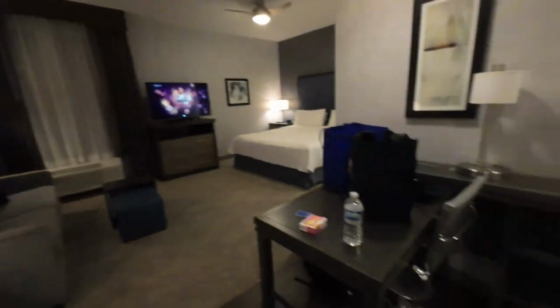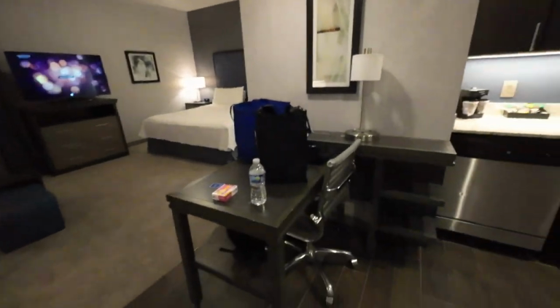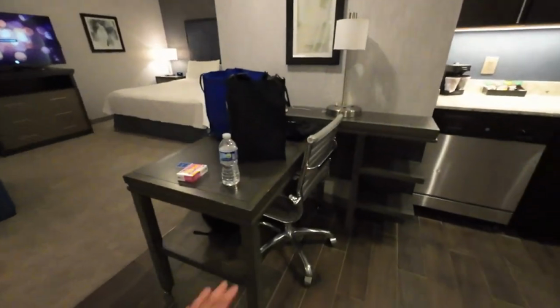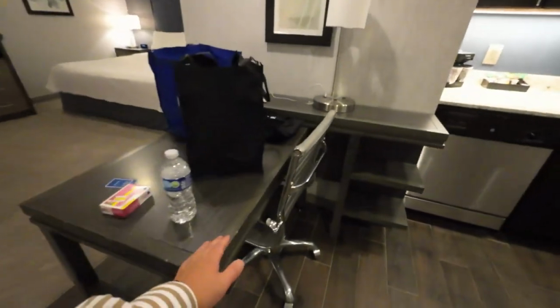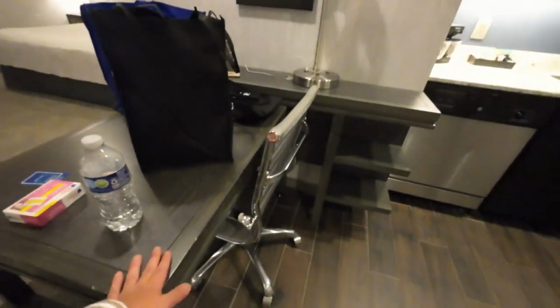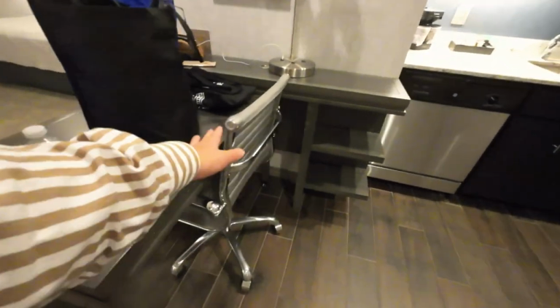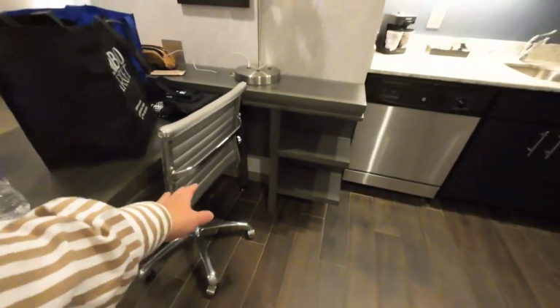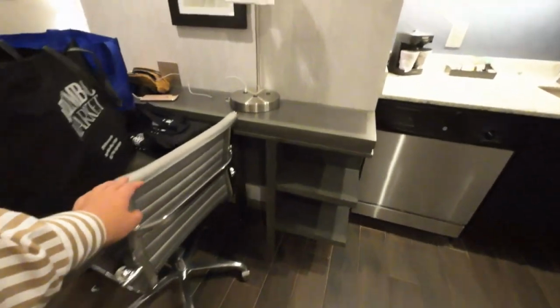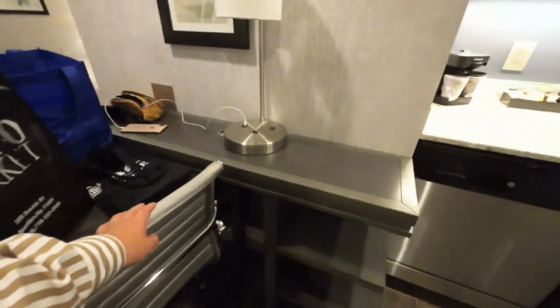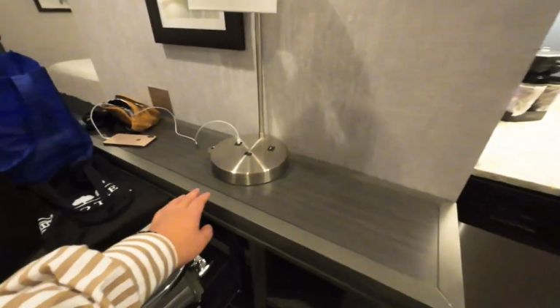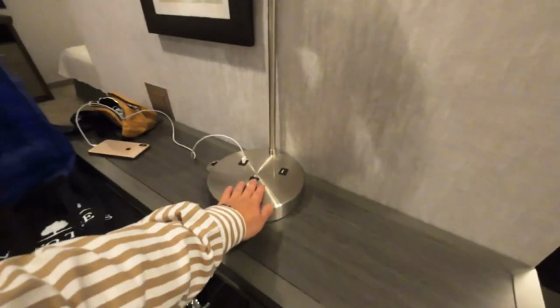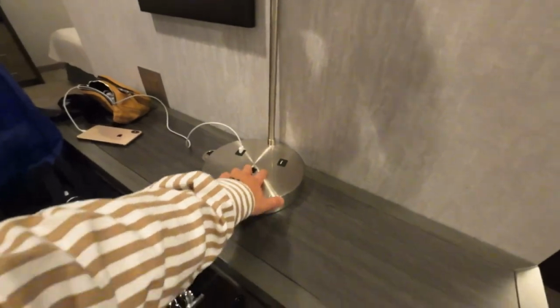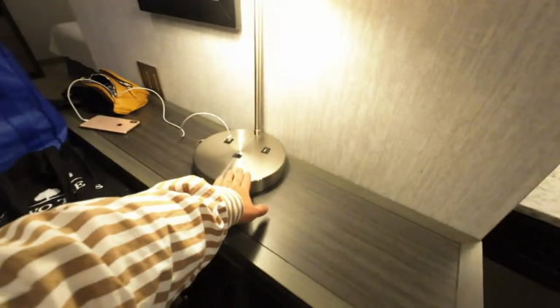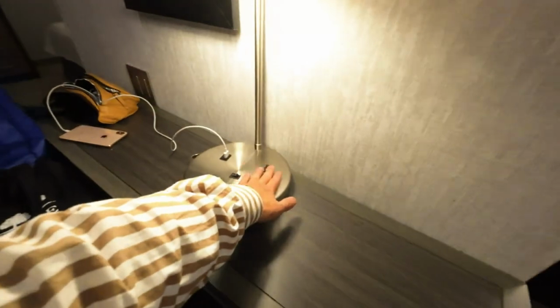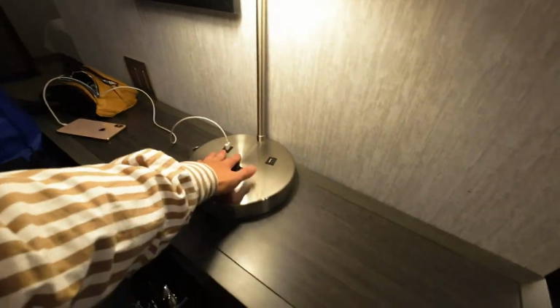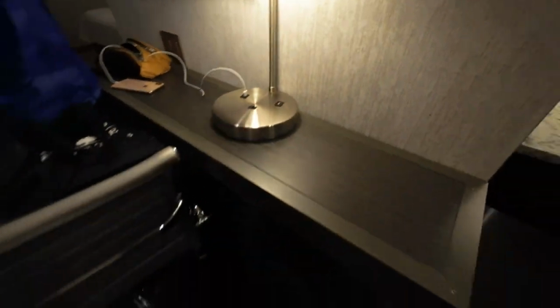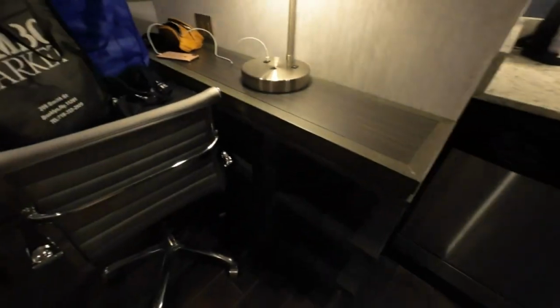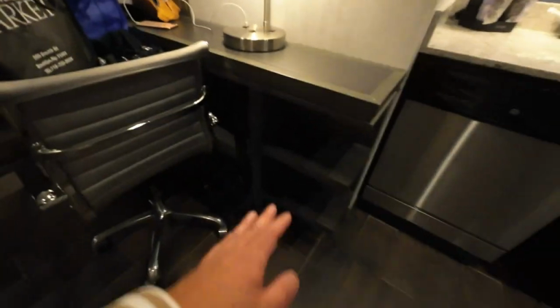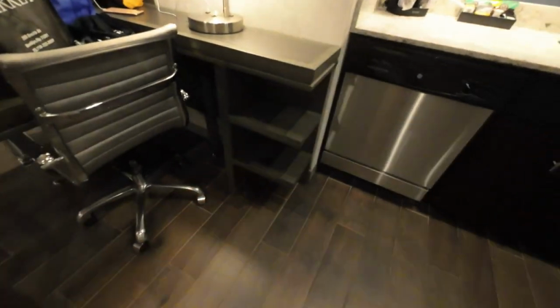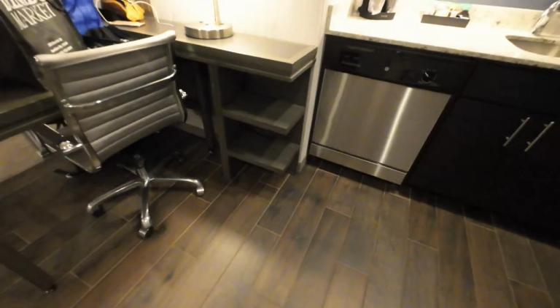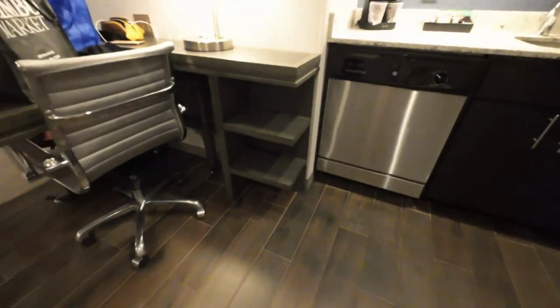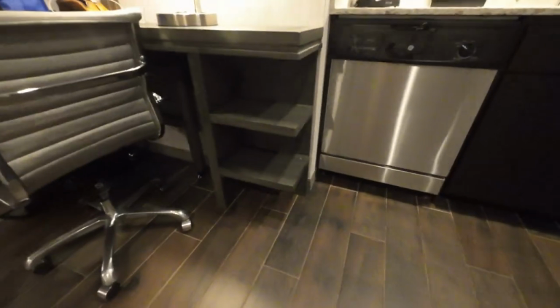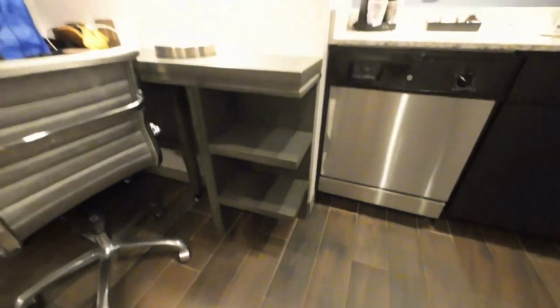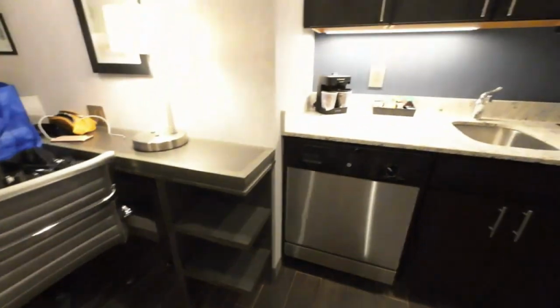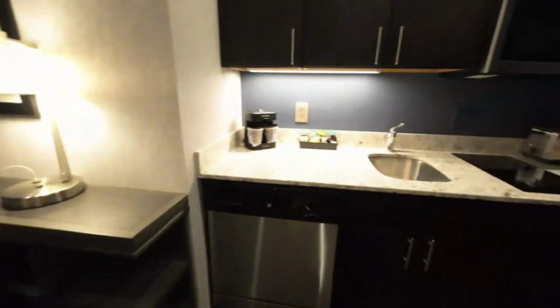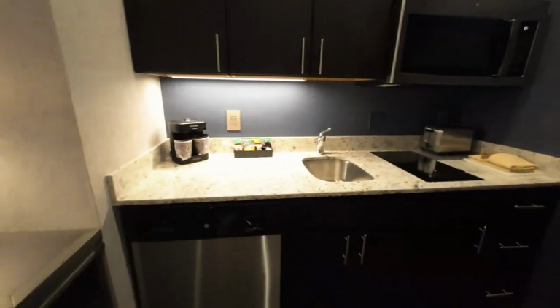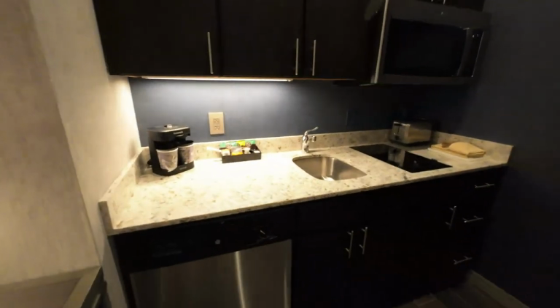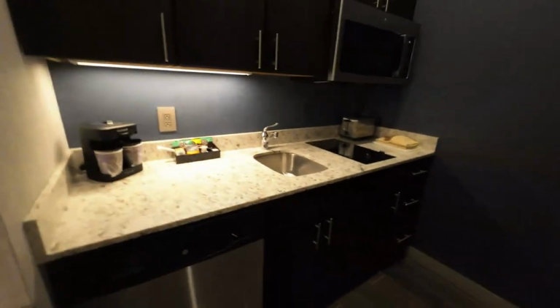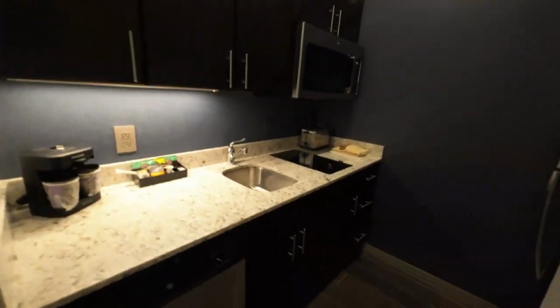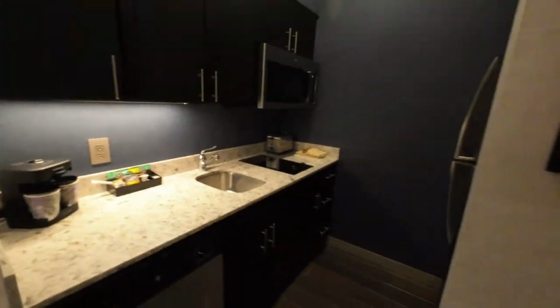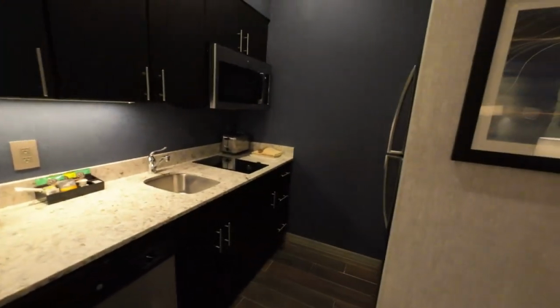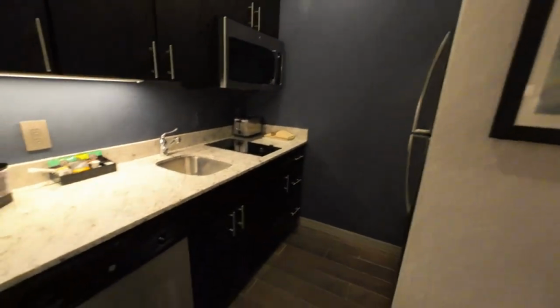To the right we have a desk with a desk chair and a desk lamp with two USB ports and some places for your books or laptops. And behind us we have a full-on kitchen.